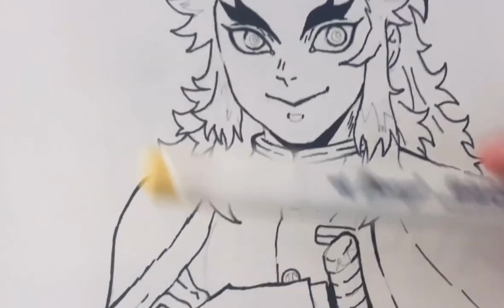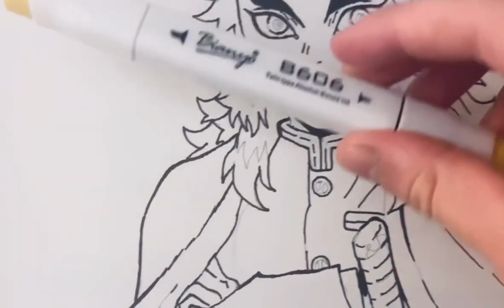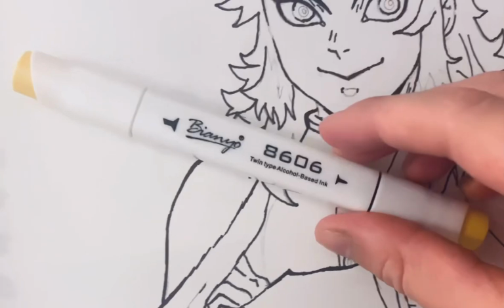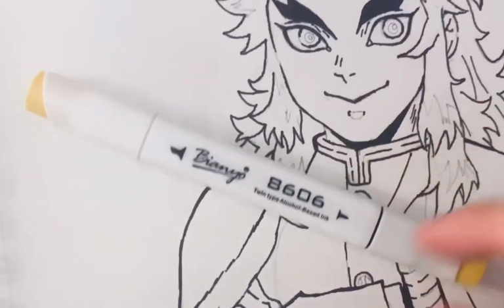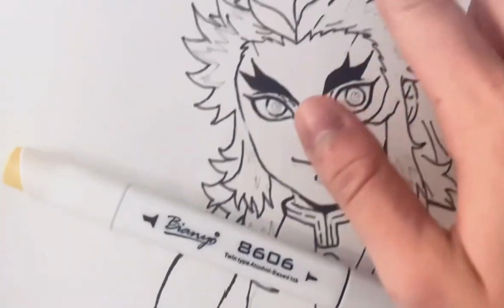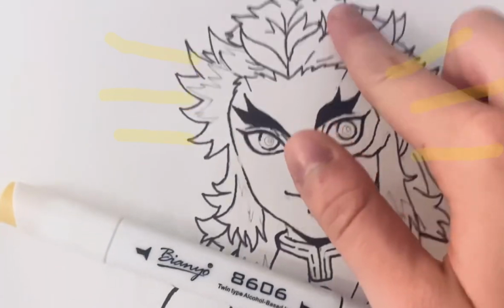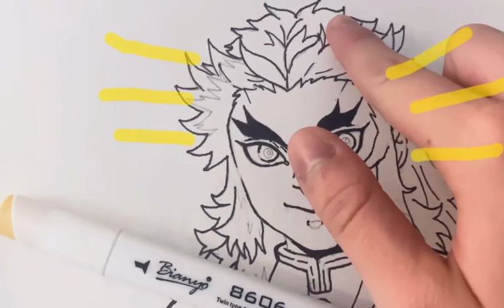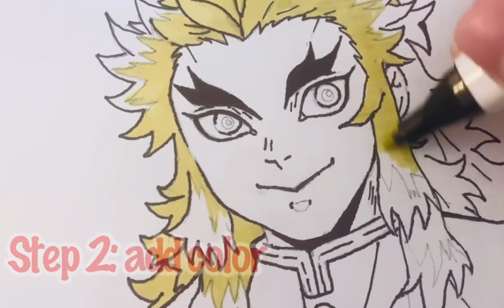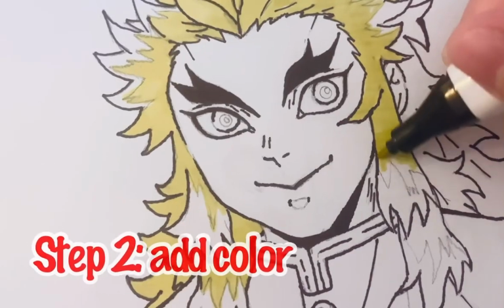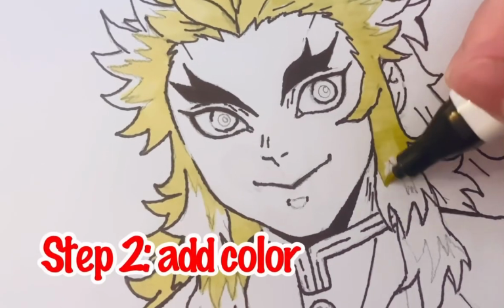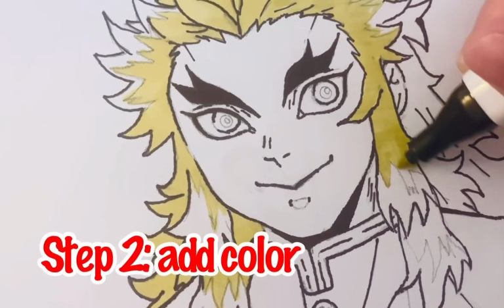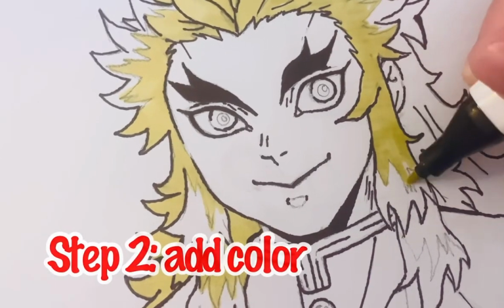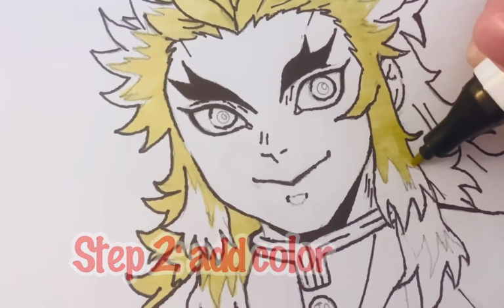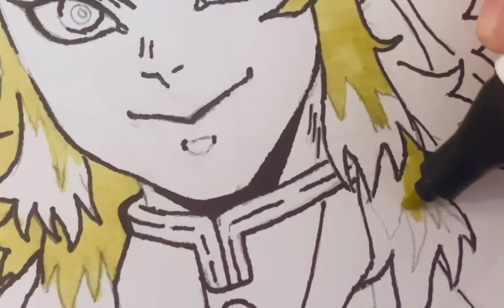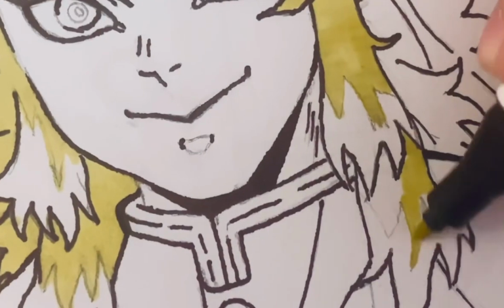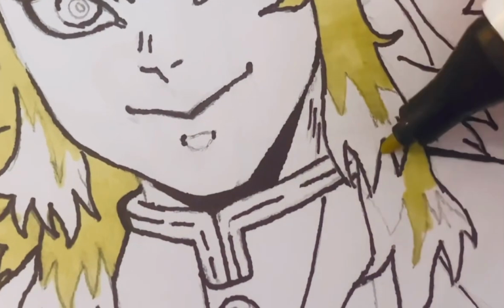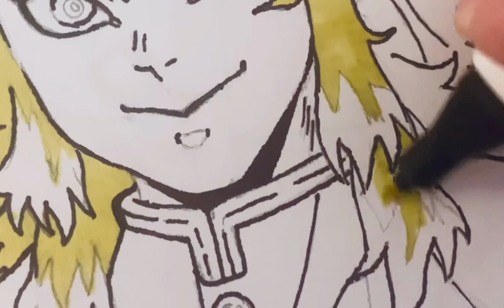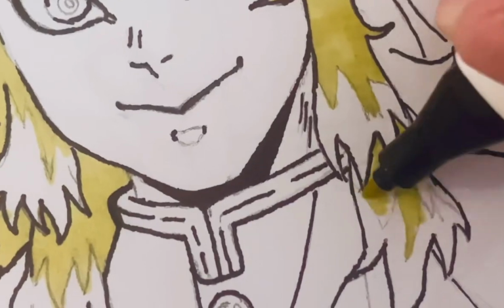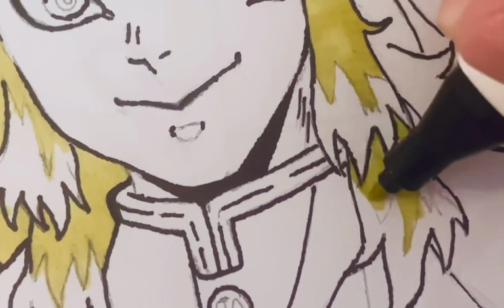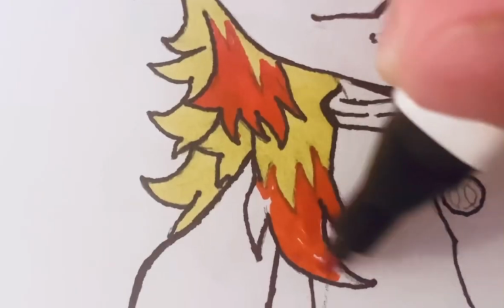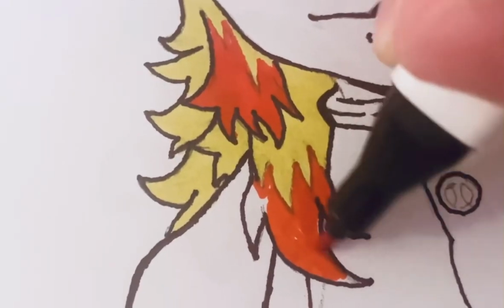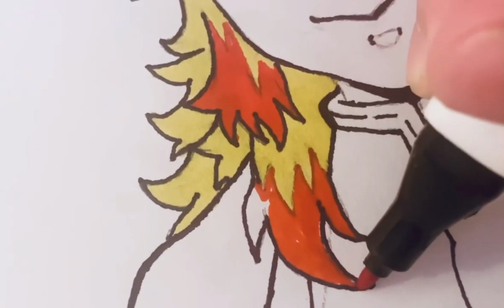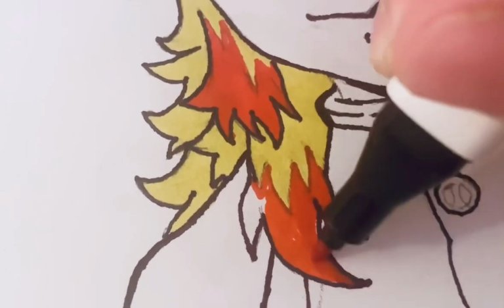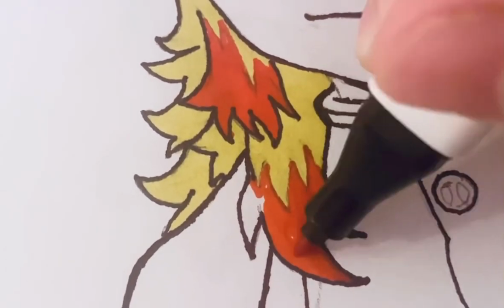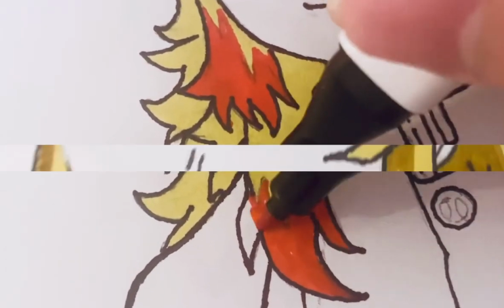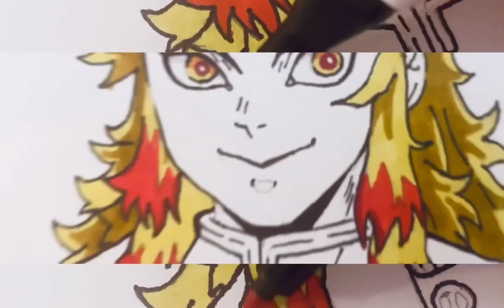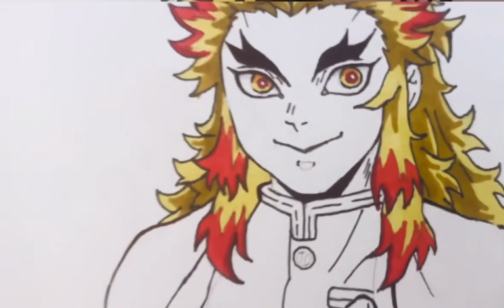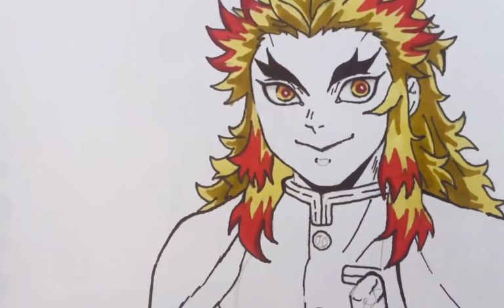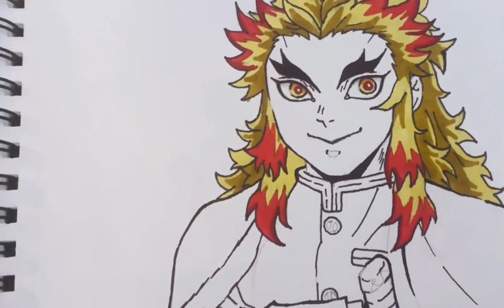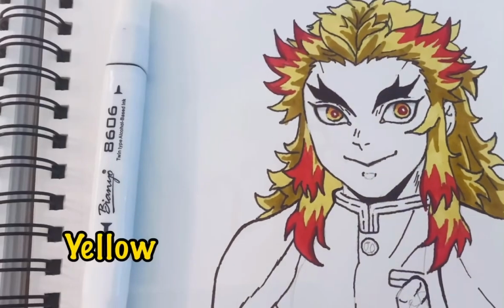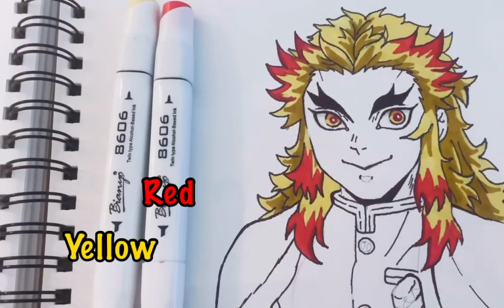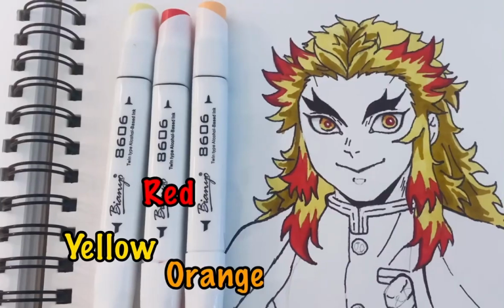Now we can start with the fun stuff — markers. For now, I'm going to start with flat colors, and you won't have to worry about any smudging with these. Got that part done using yellow, red, and orange.